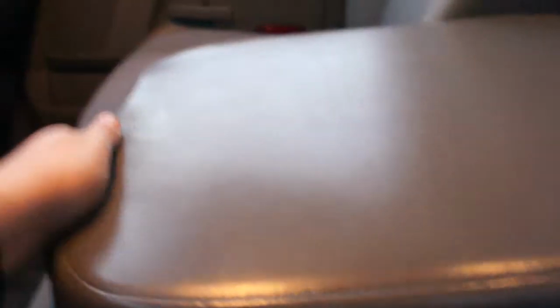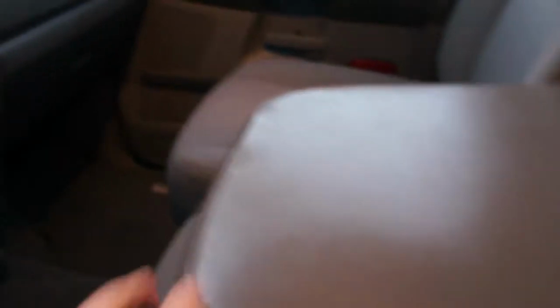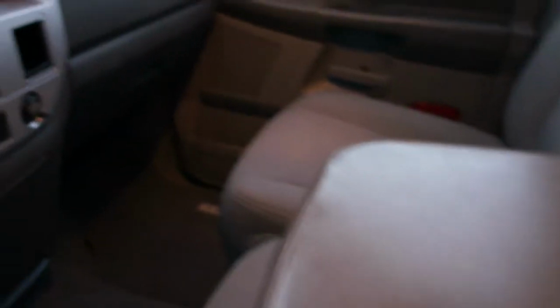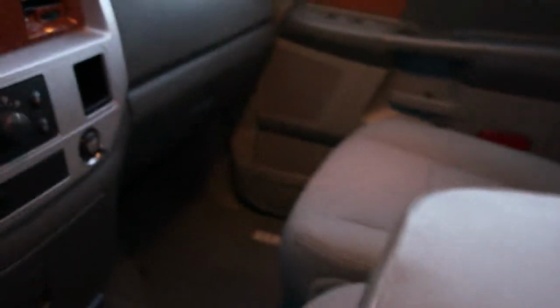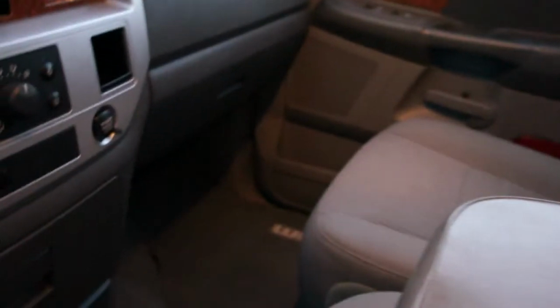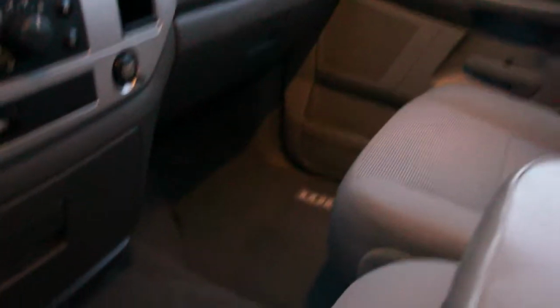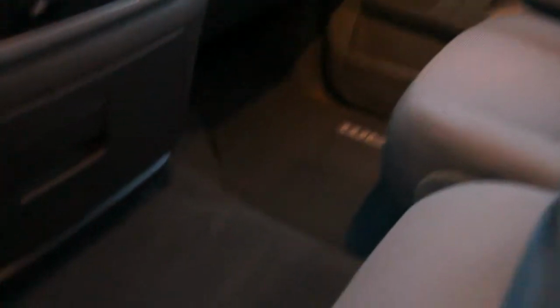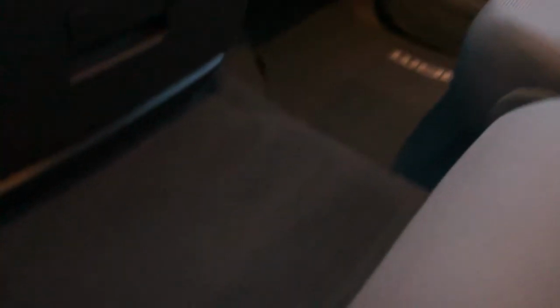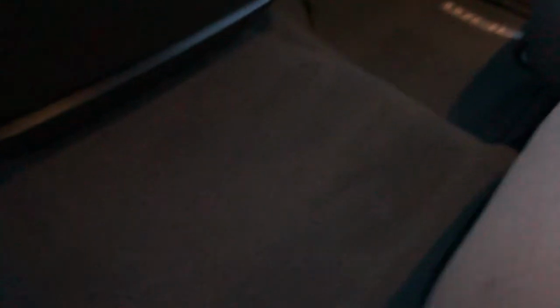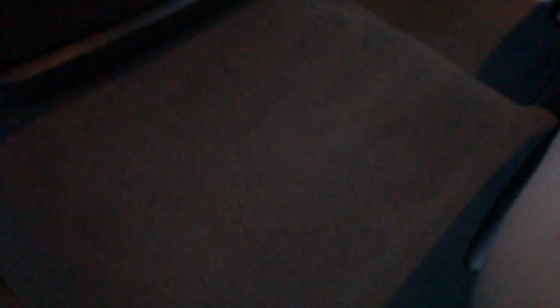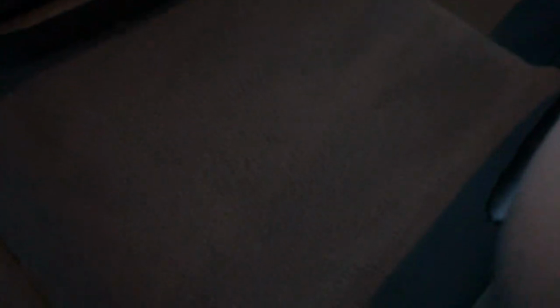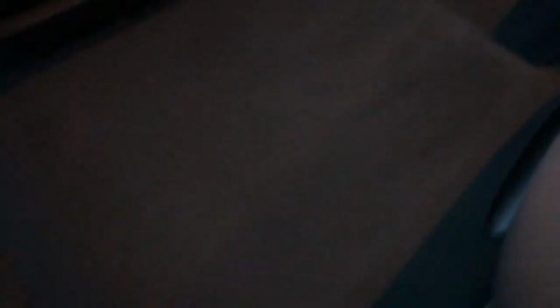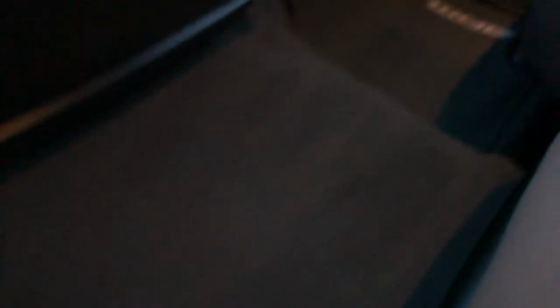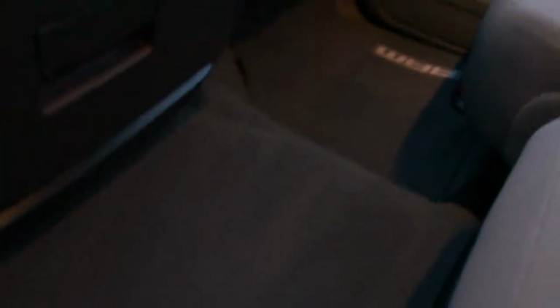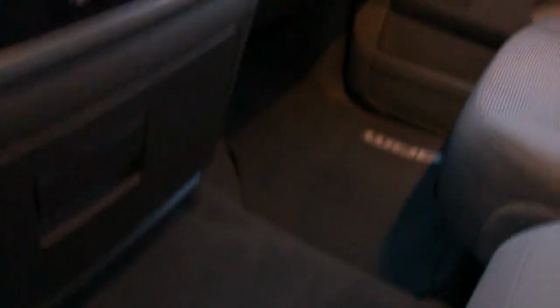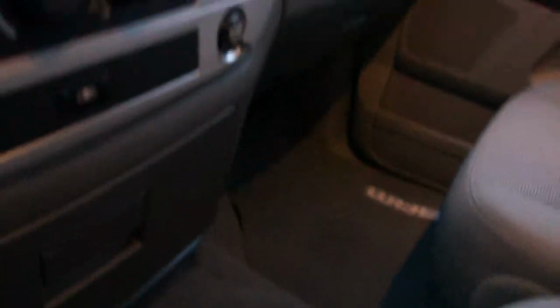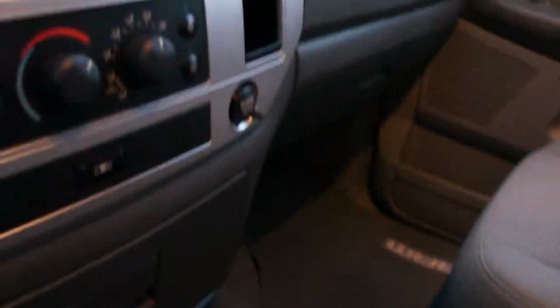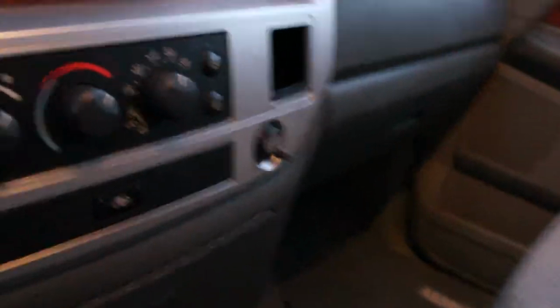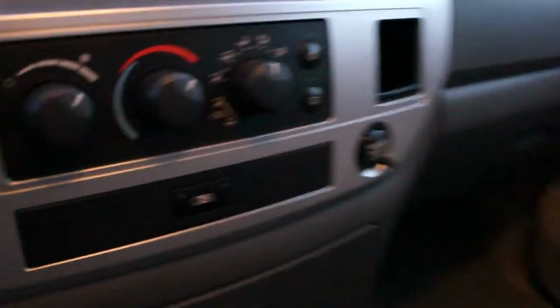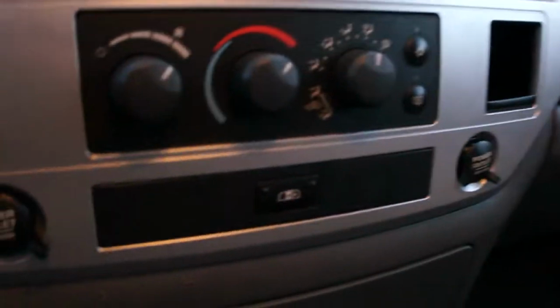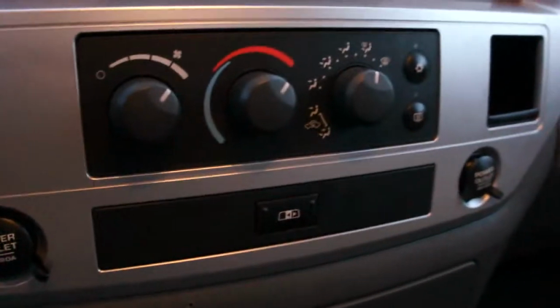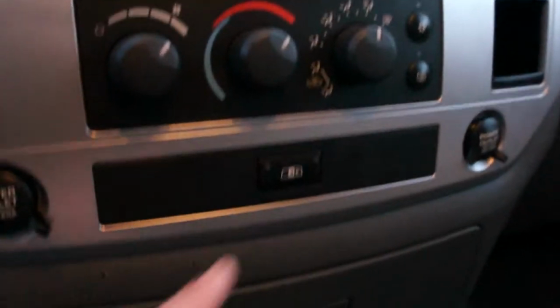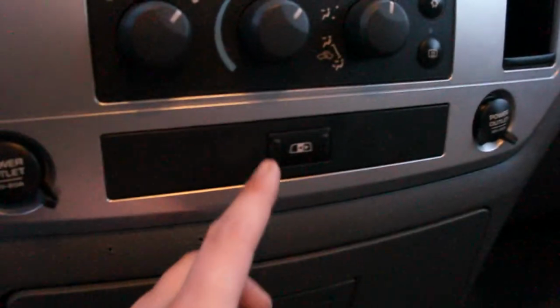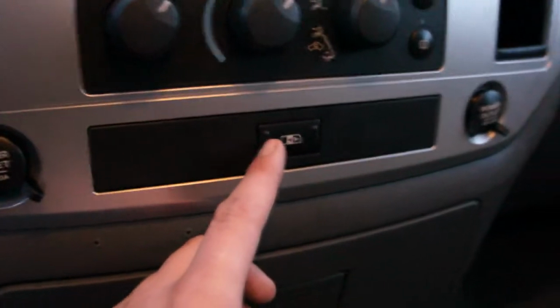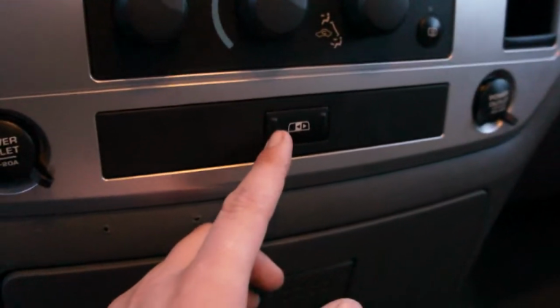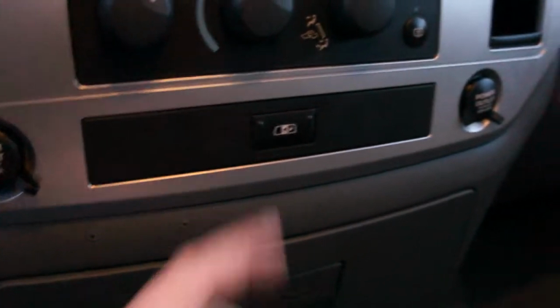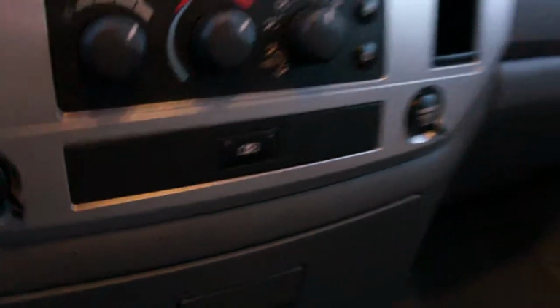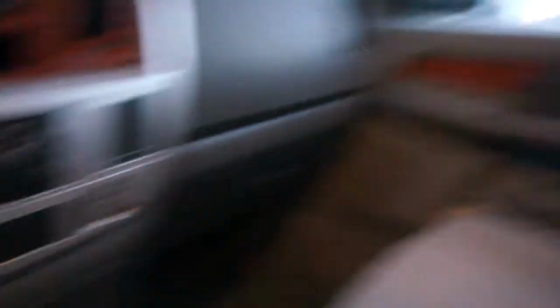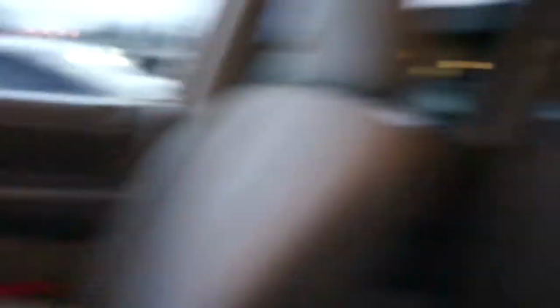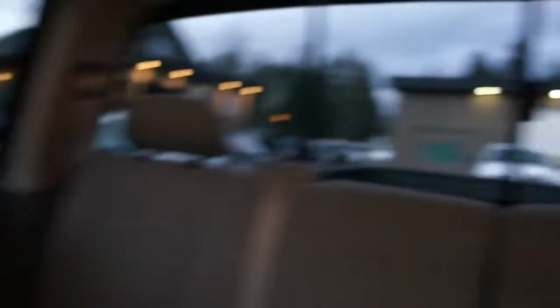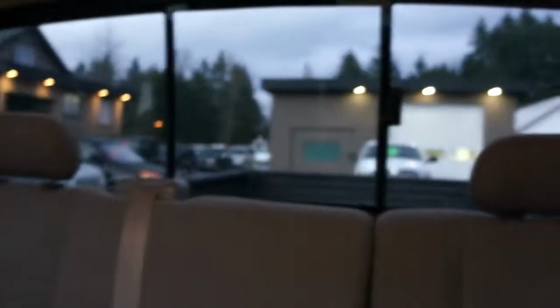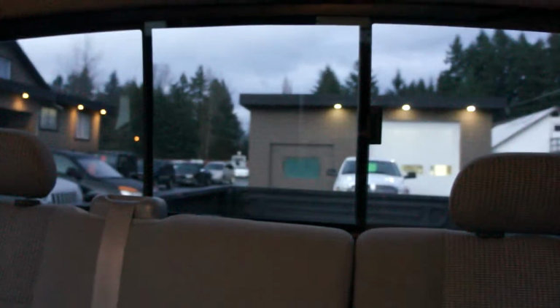The interior is actually really clean too — well looked after. It's got a power rear sliding window right here, just push the button for the back window.